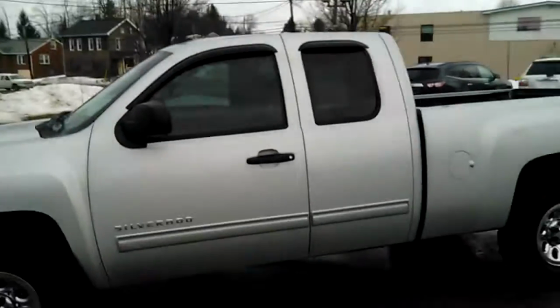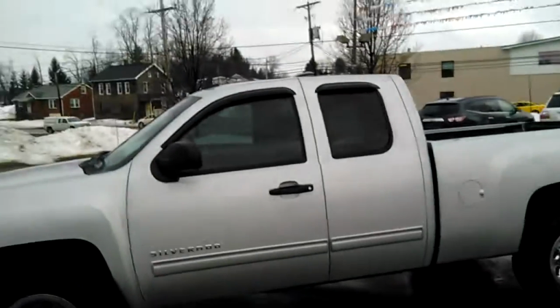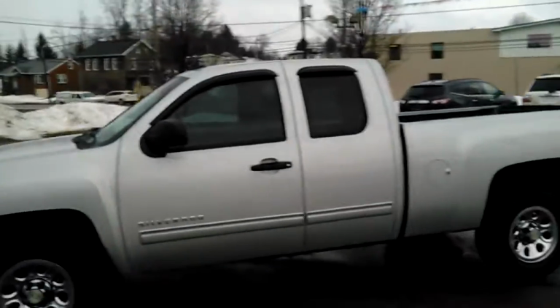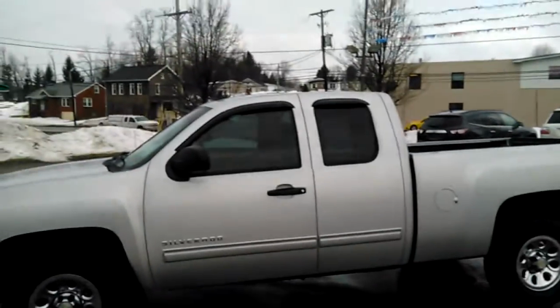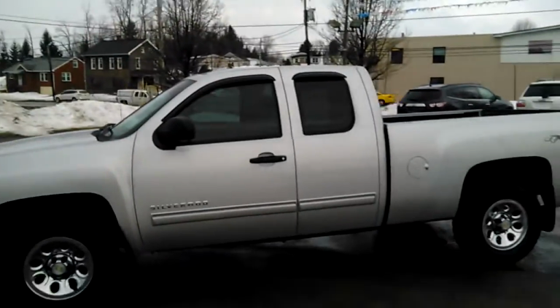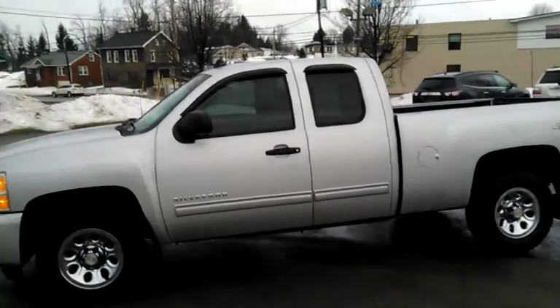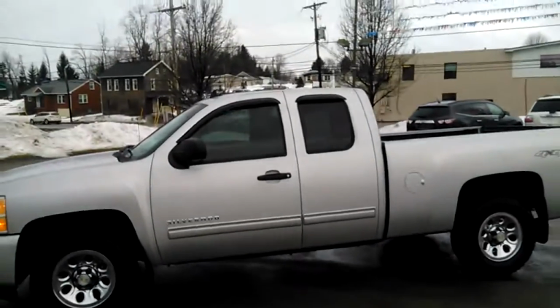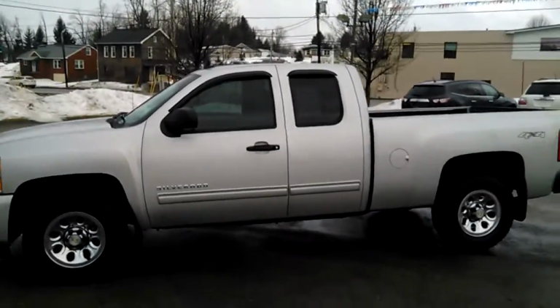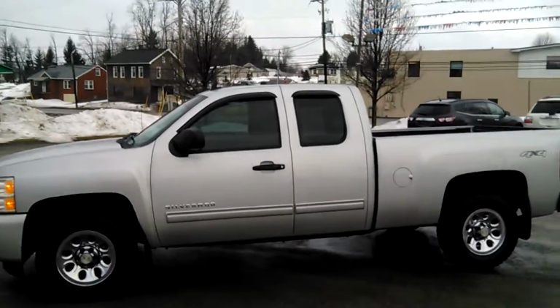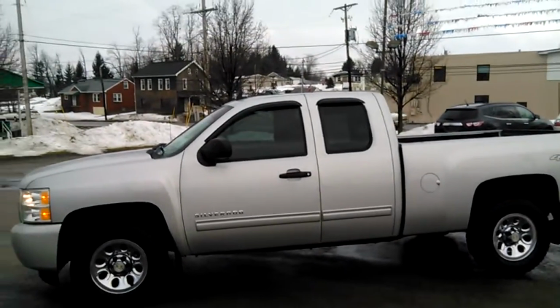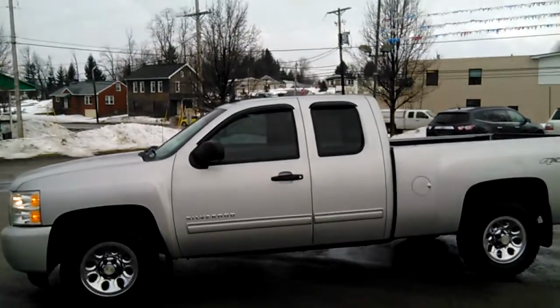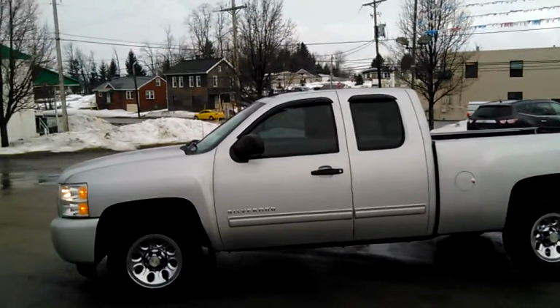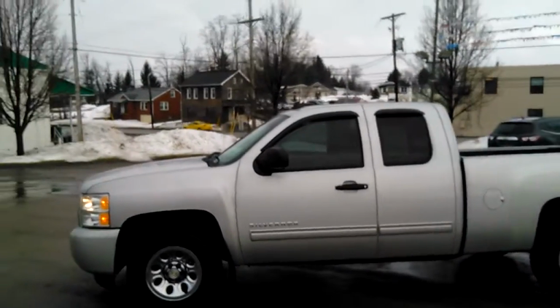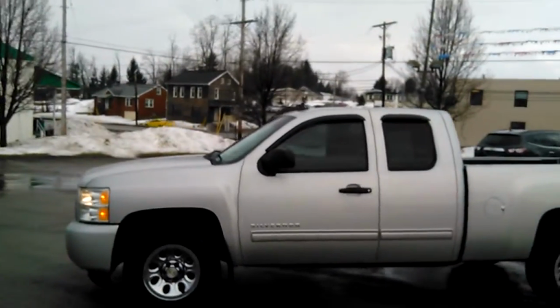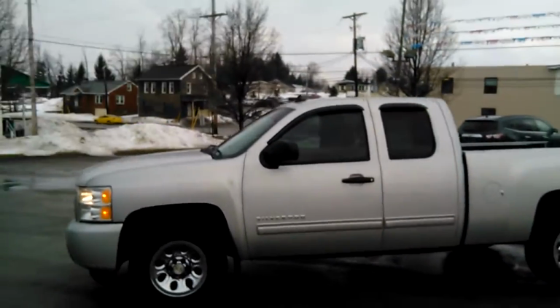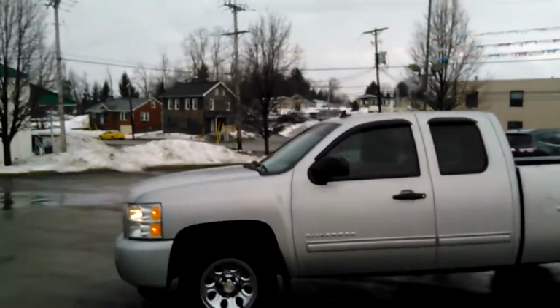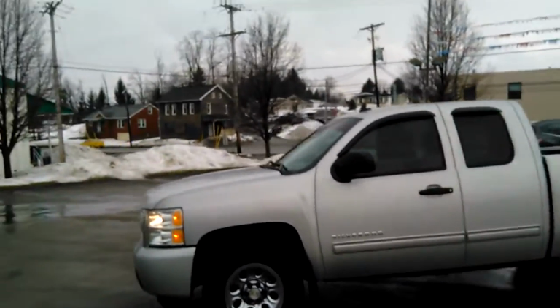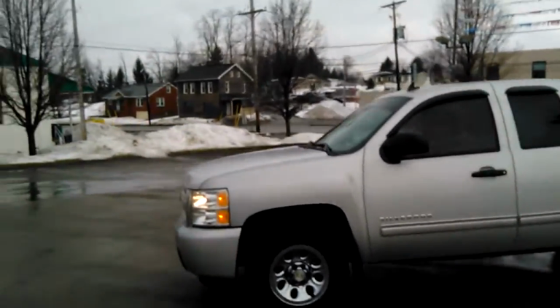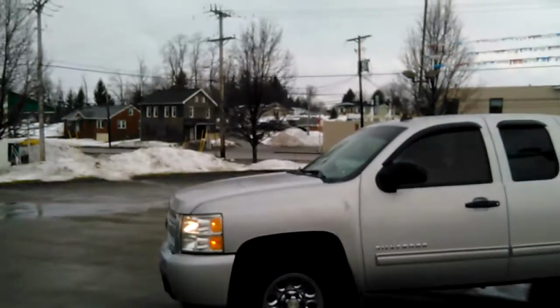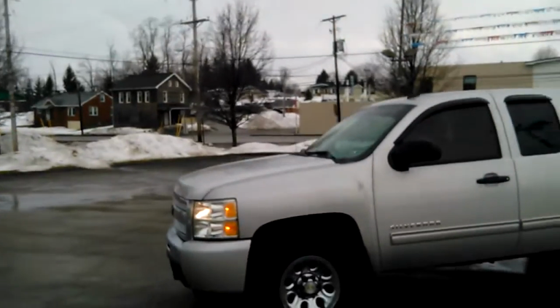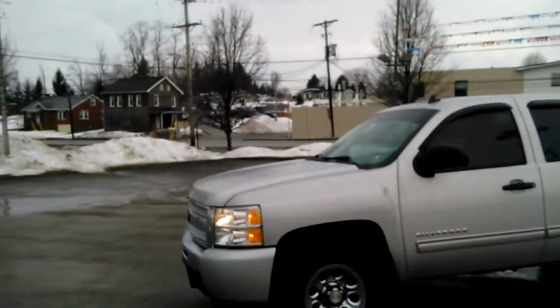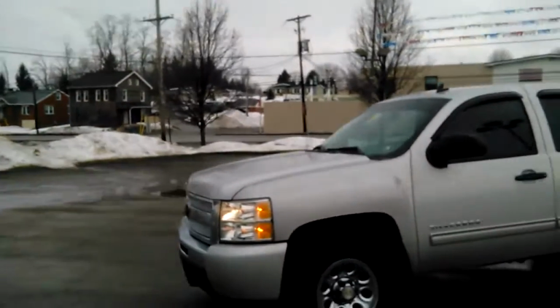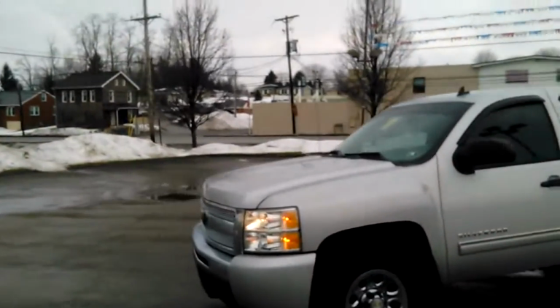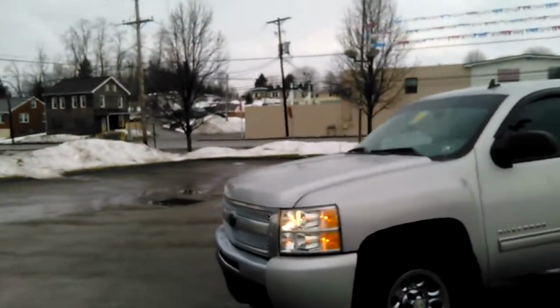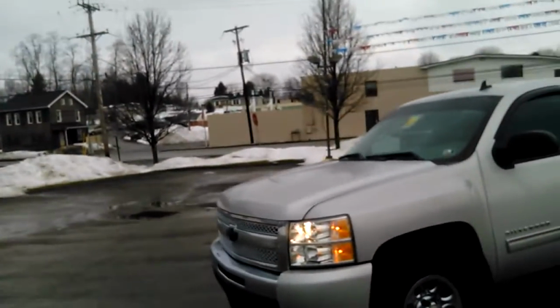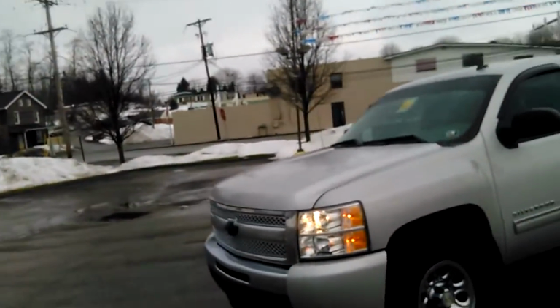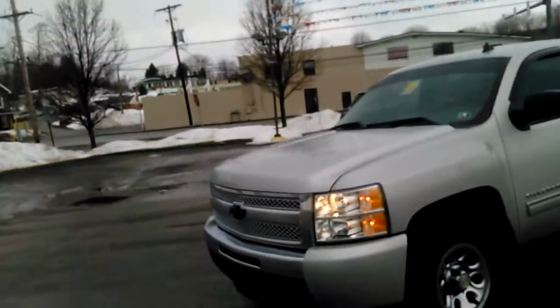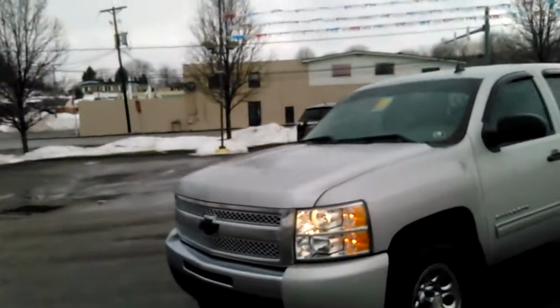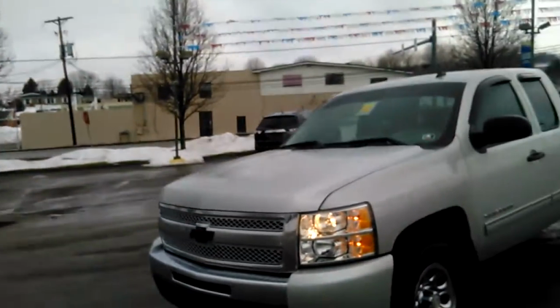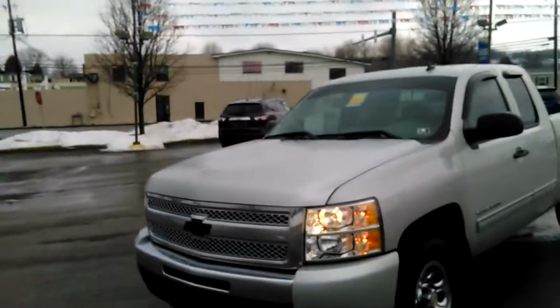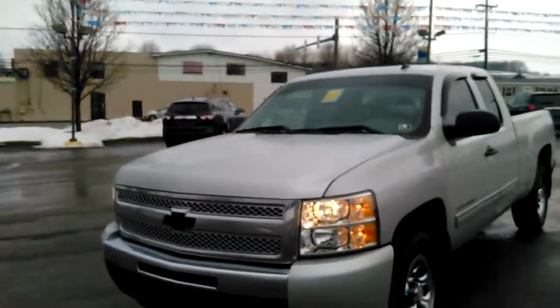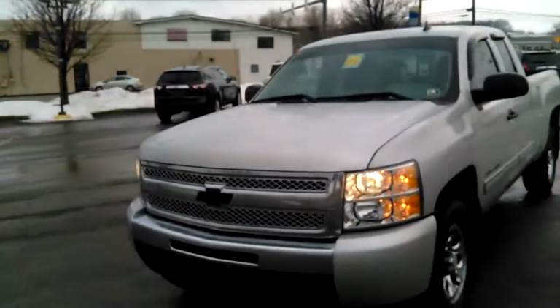Quick side shot of the vehicle. Silver in color, as you can see. Very nice.